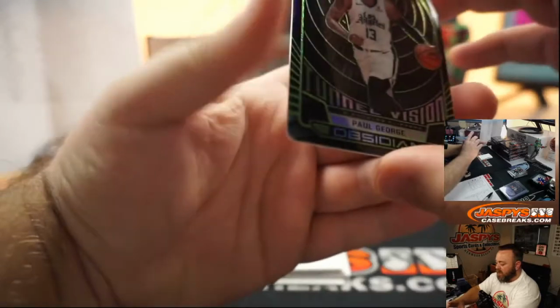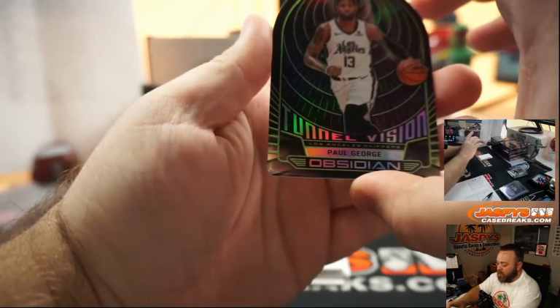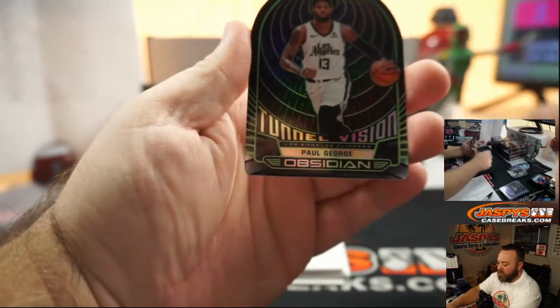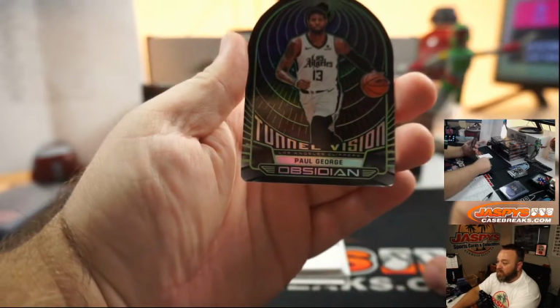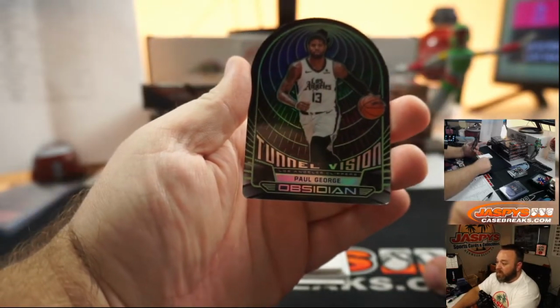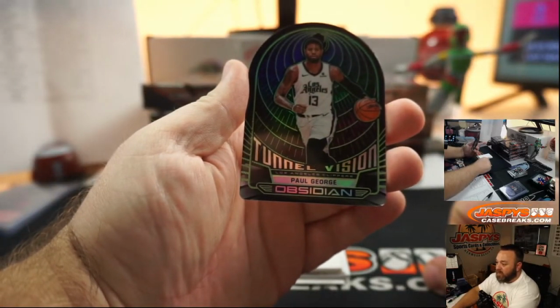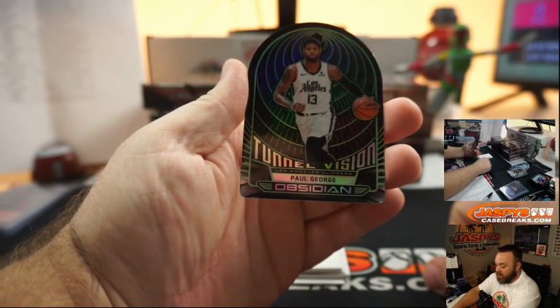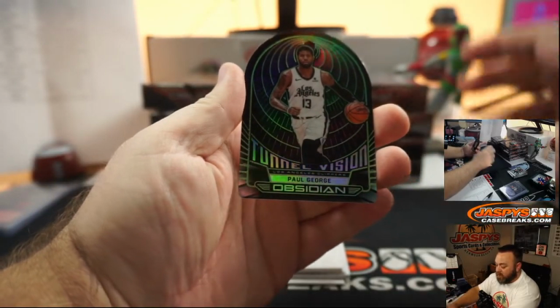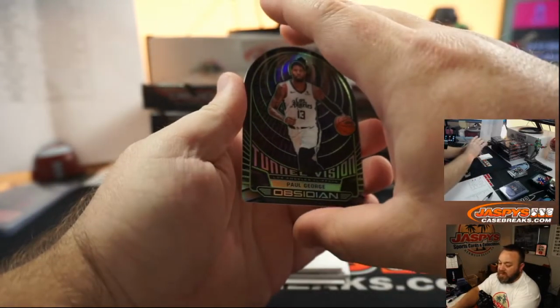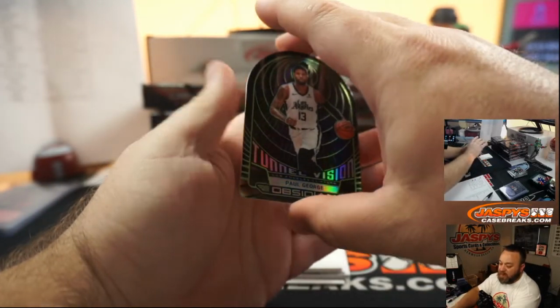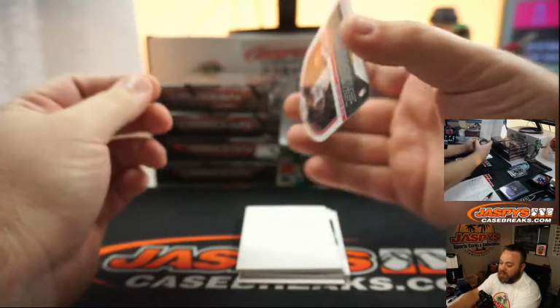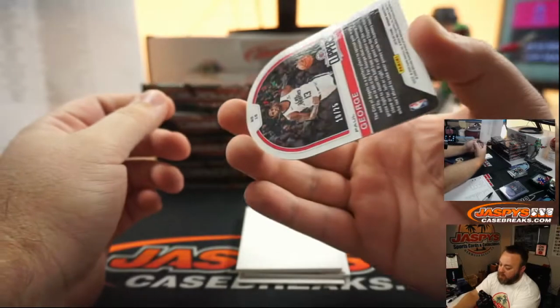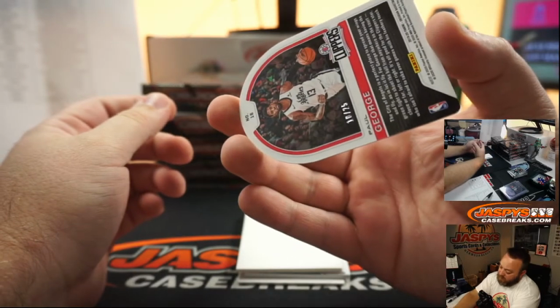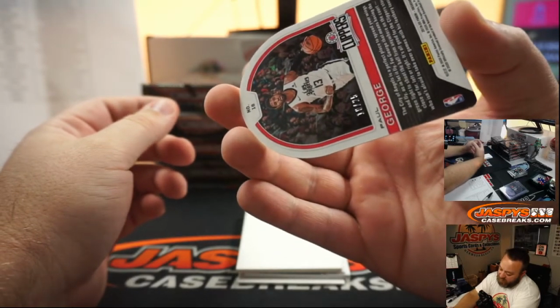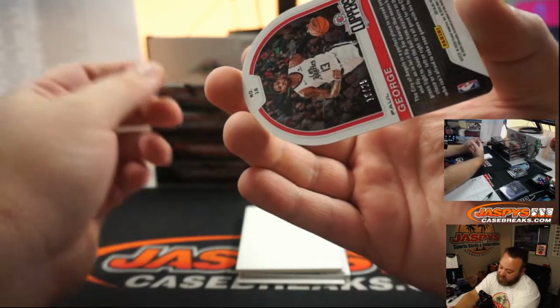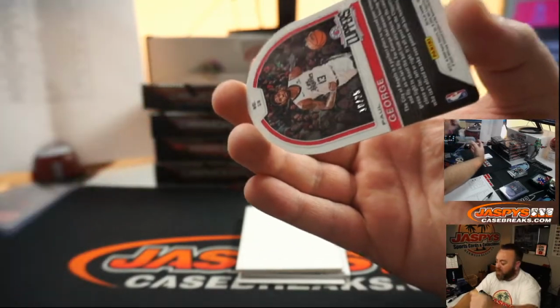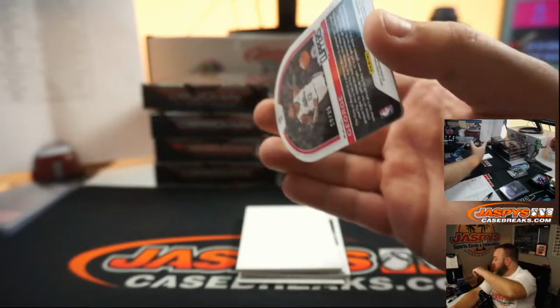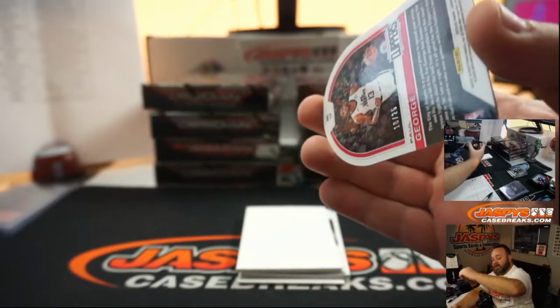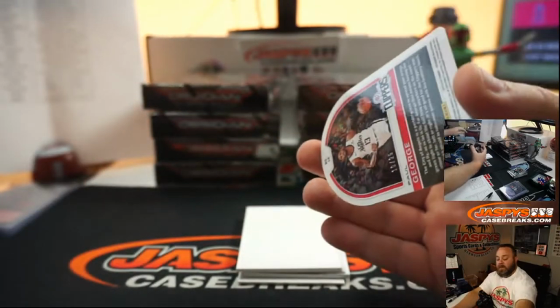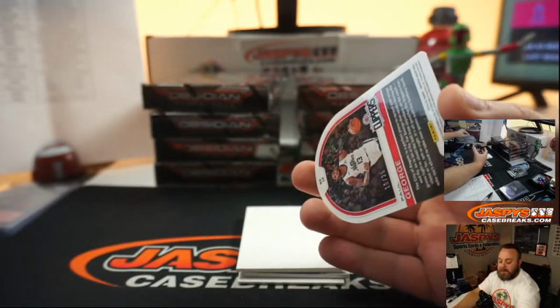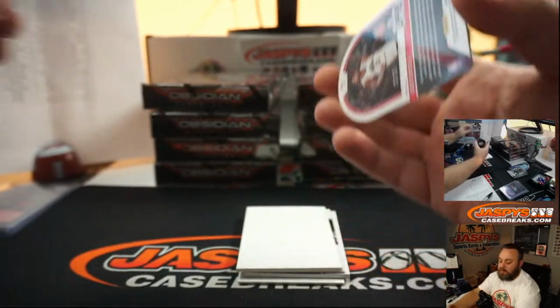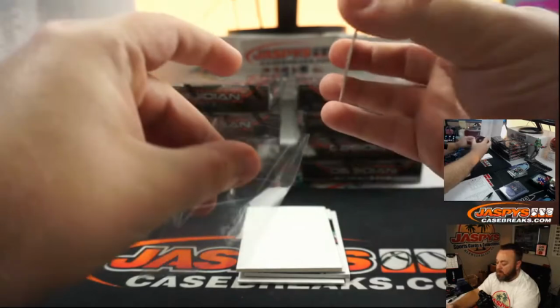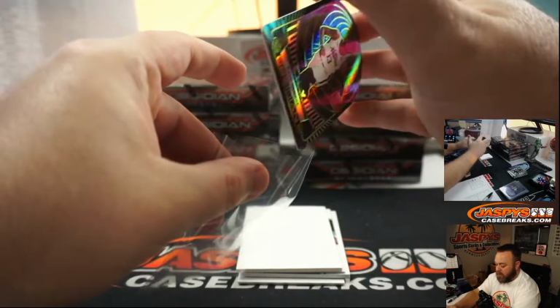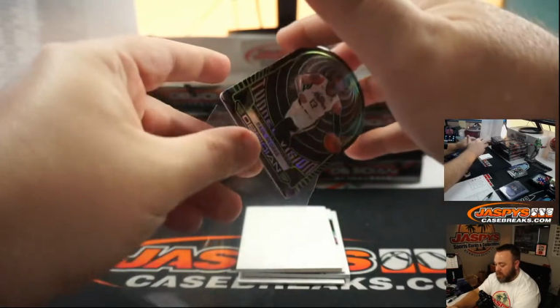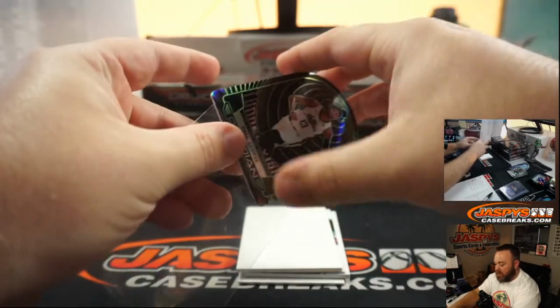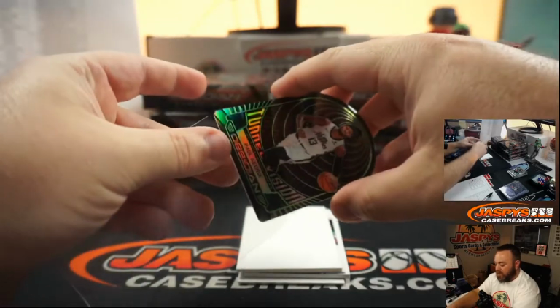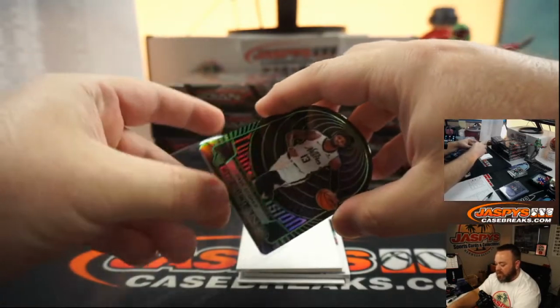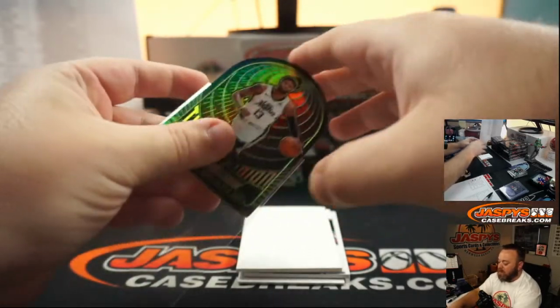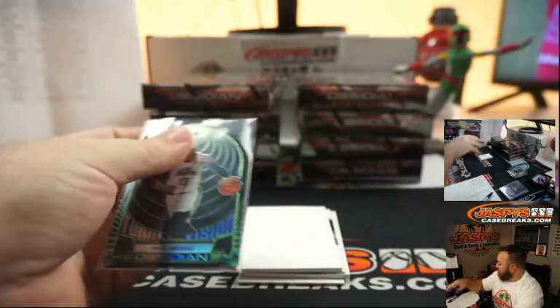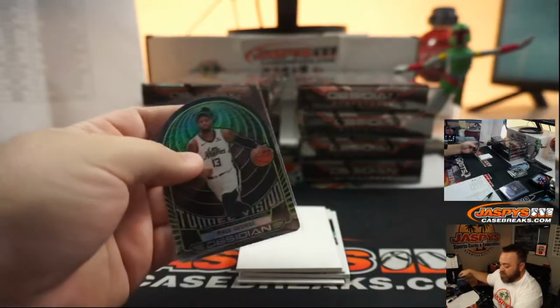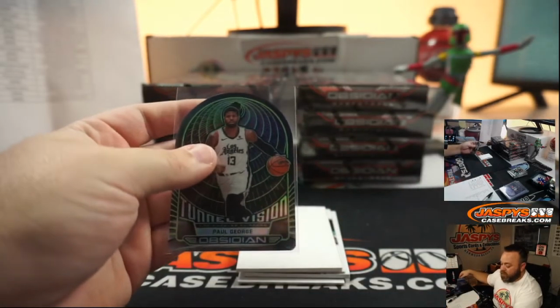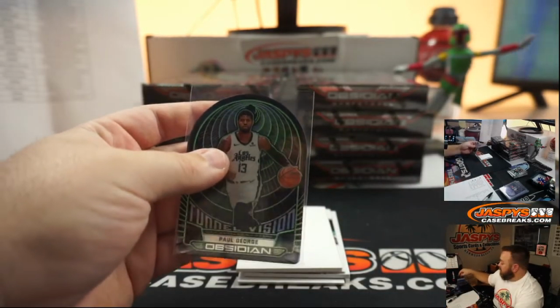Die-cut, Paul George, Tunnel Vision, for the Los Angeles Clippers. Clippers is Mark Bissette. And that's number 10 of 25. Getting some nice Clippers short prints for you, Mark.